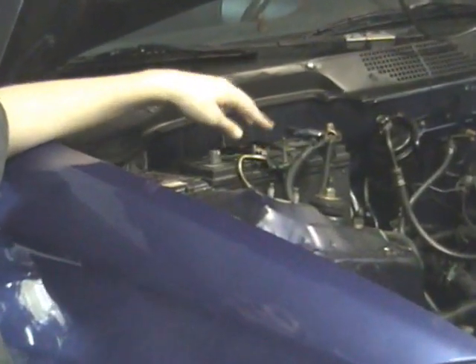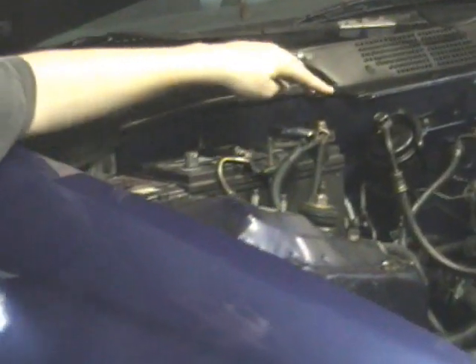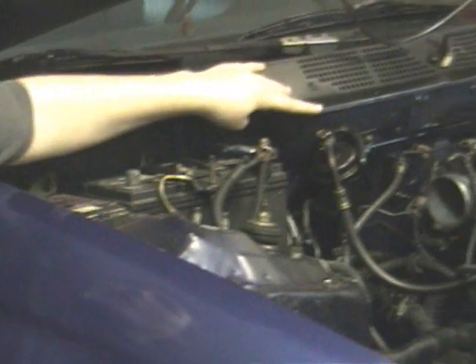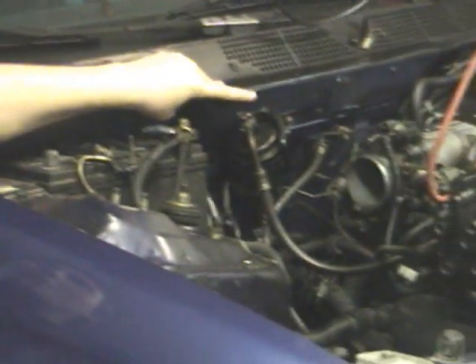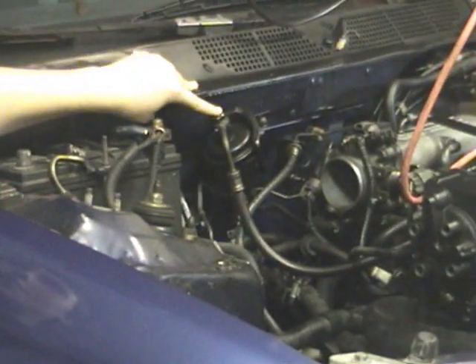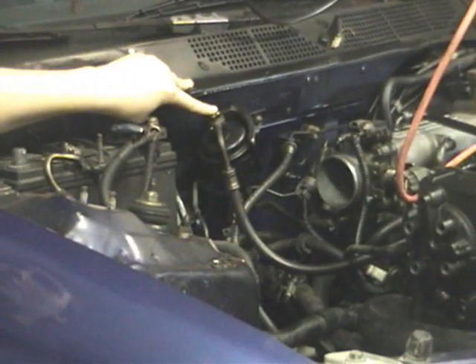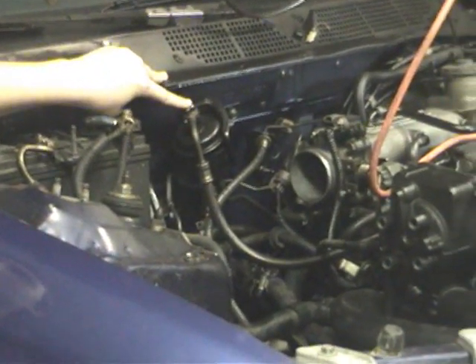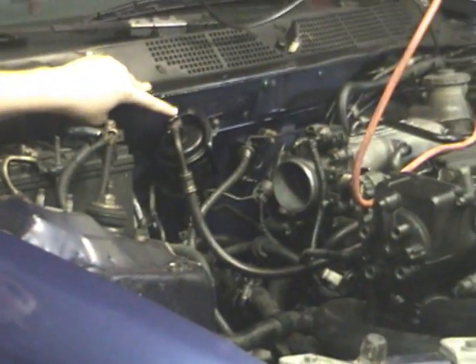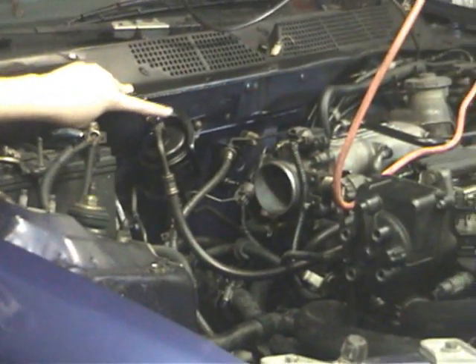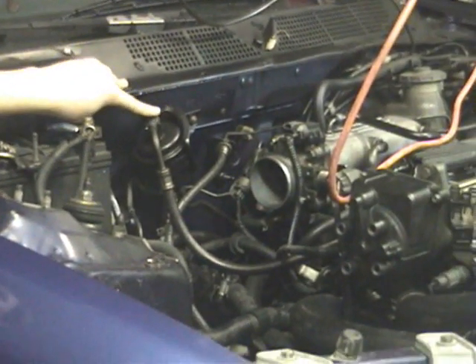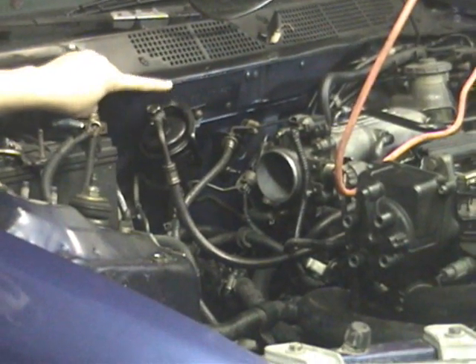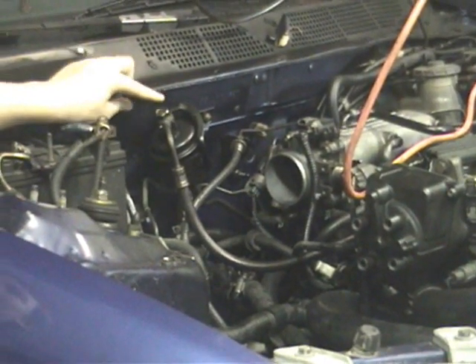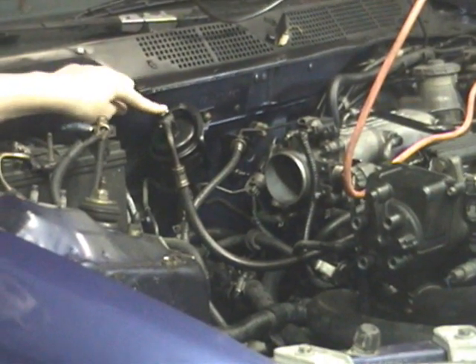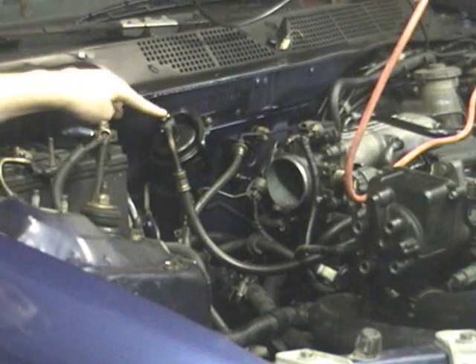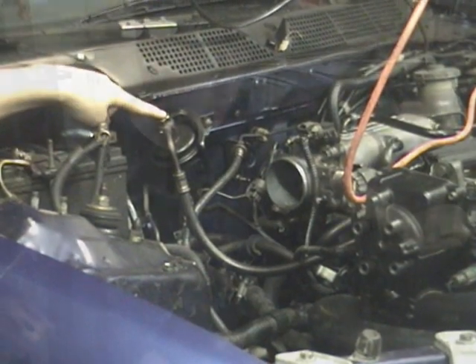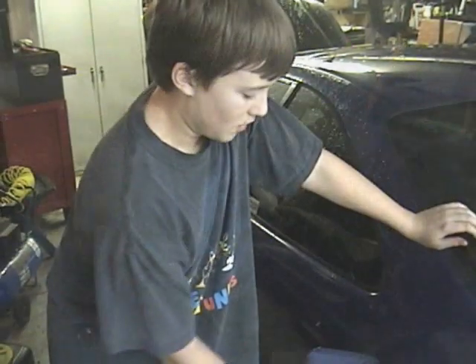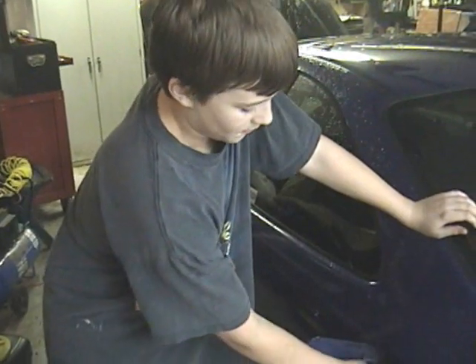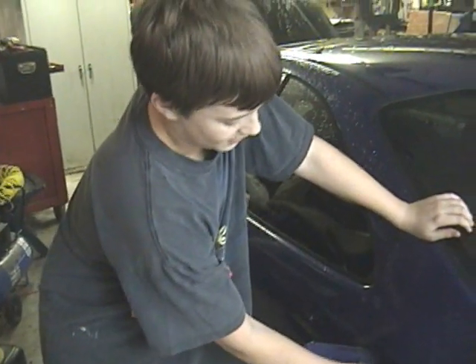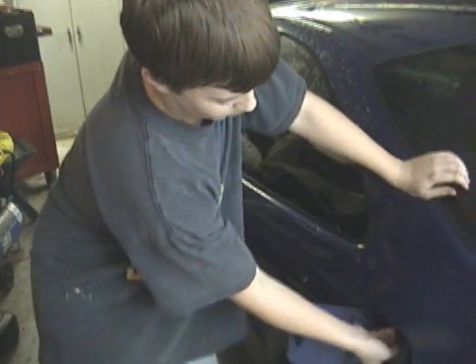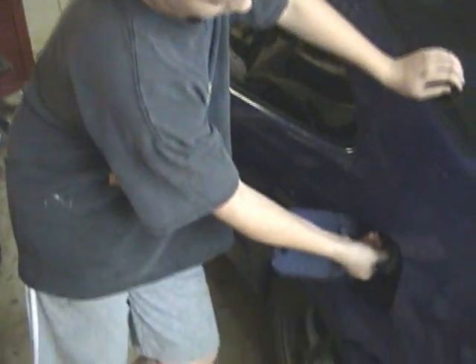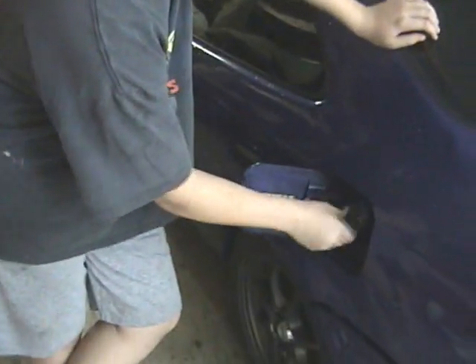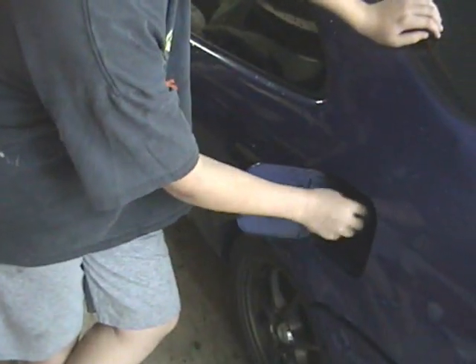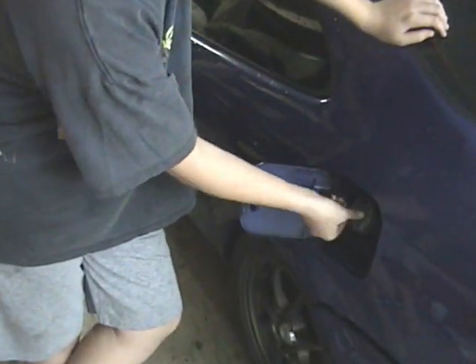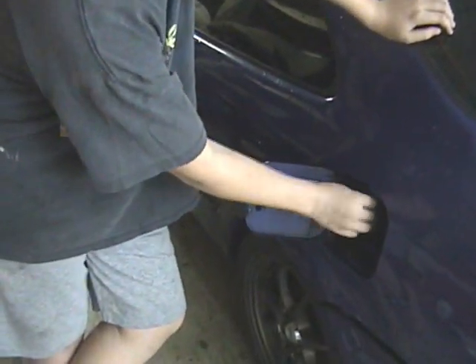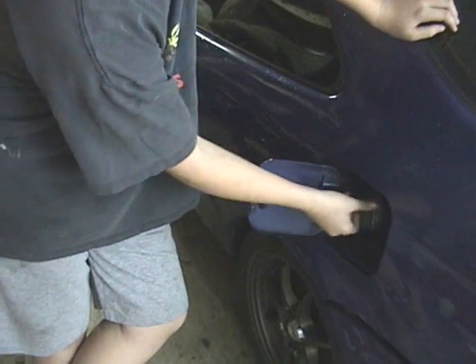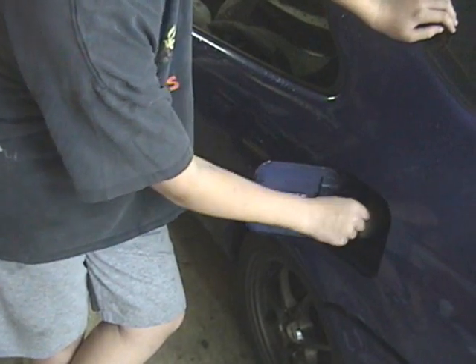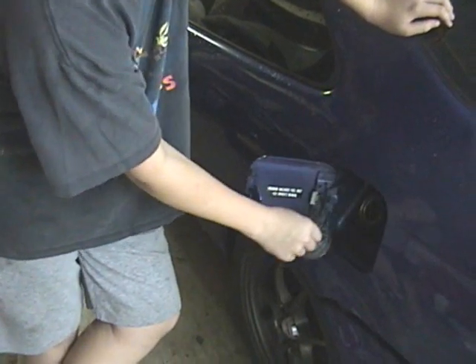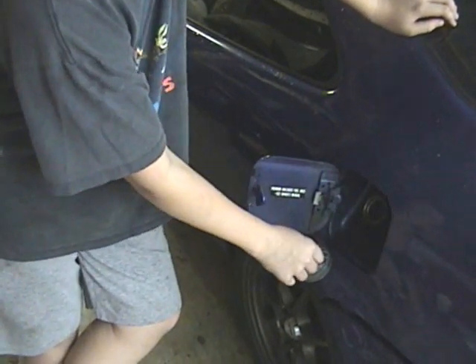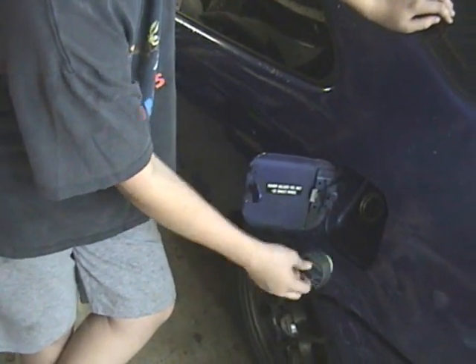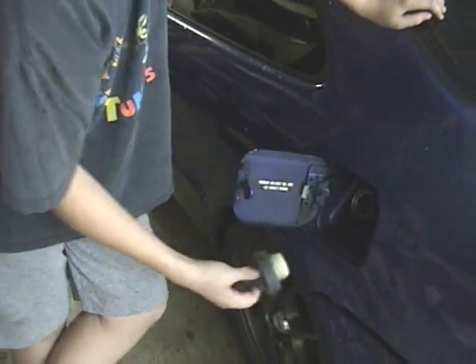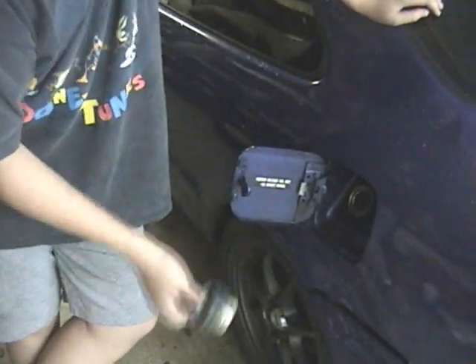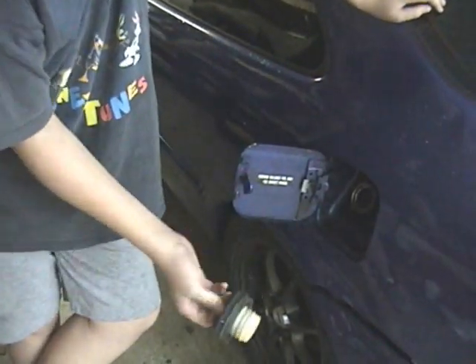Then you need to locate your fuel filter, which is right here, and you need to undo this bolt. But remember, first you need to open up your gas cap and it will make a little noise as the pressure is being released.